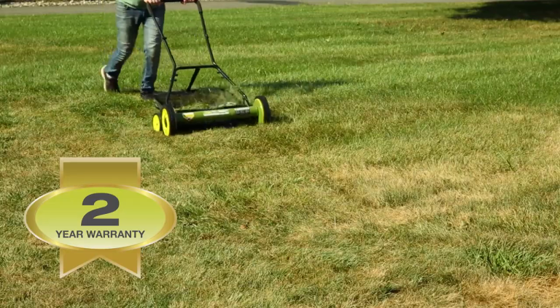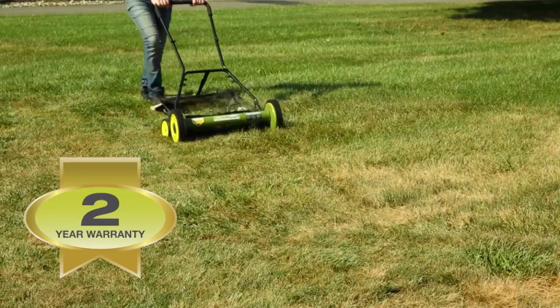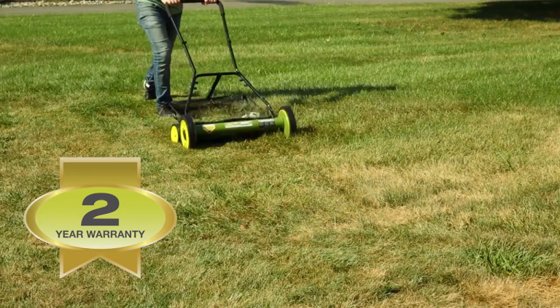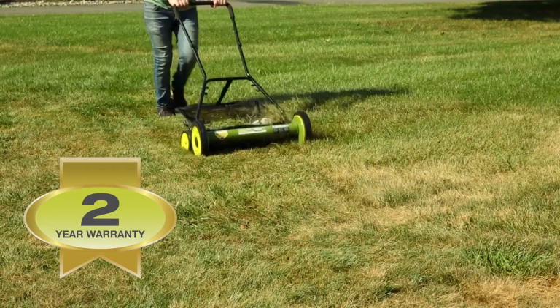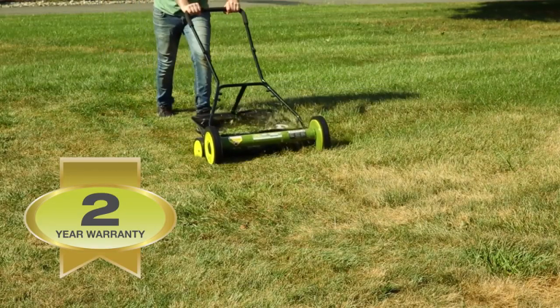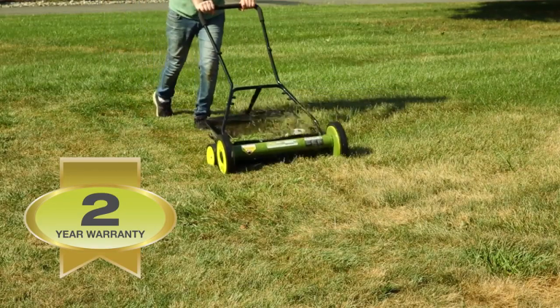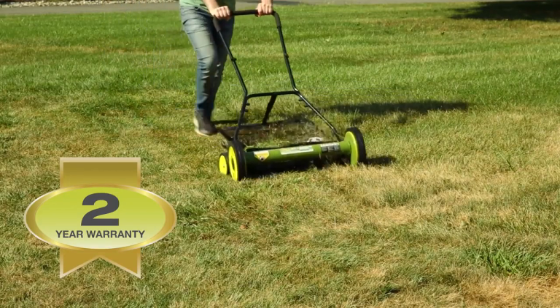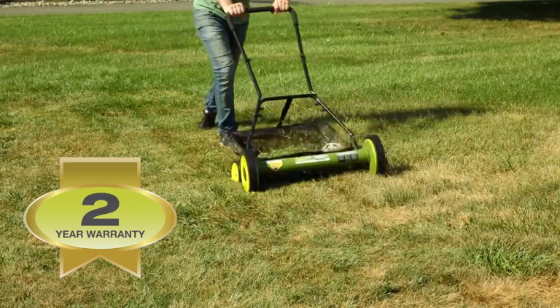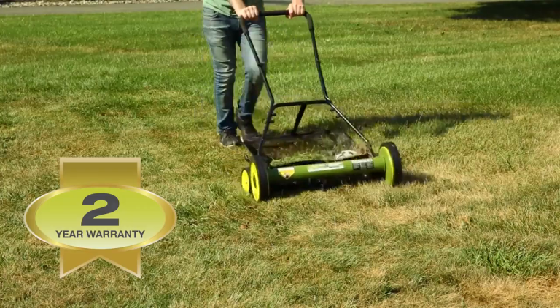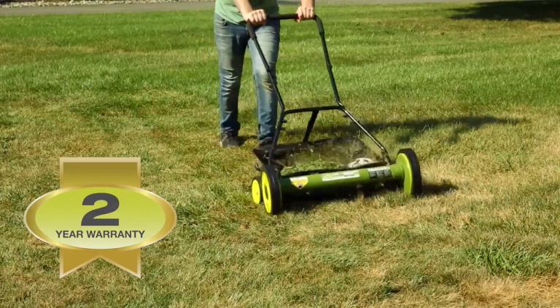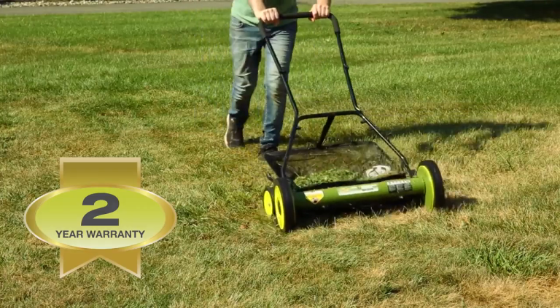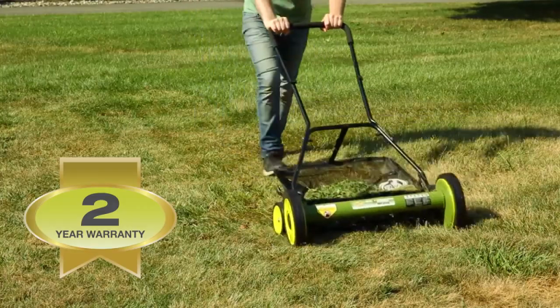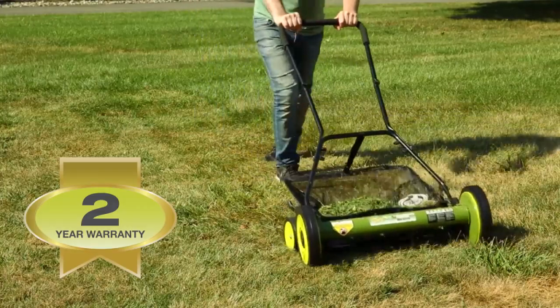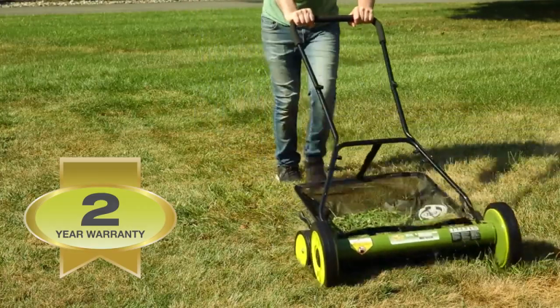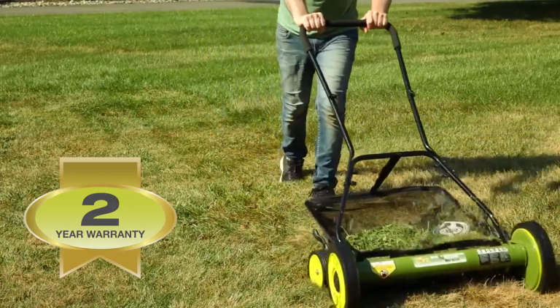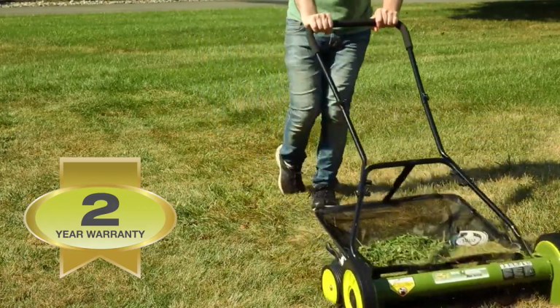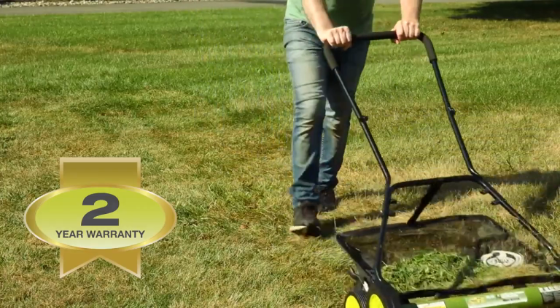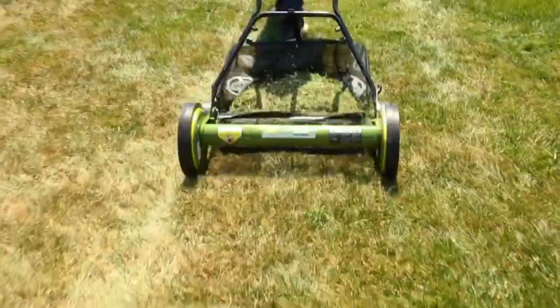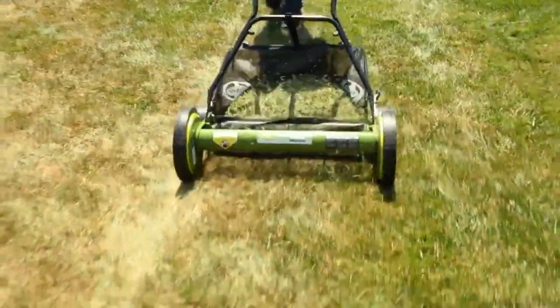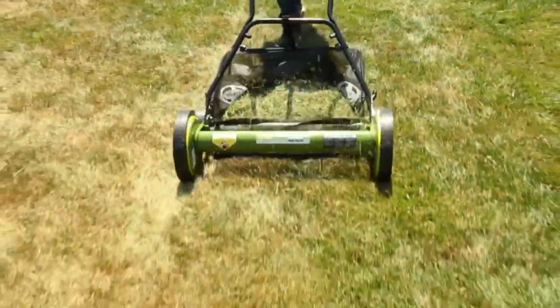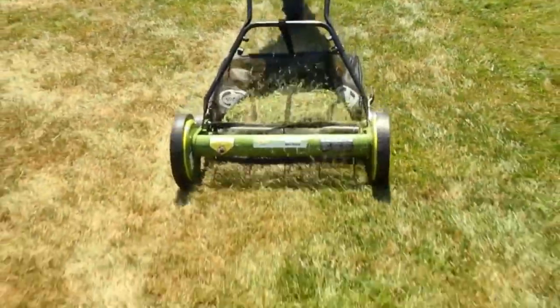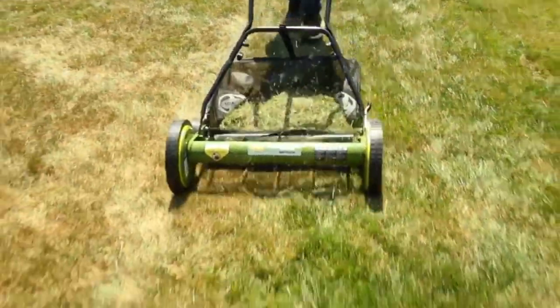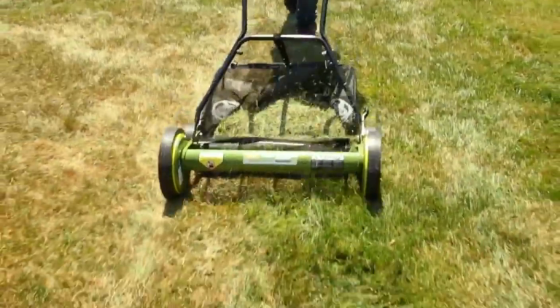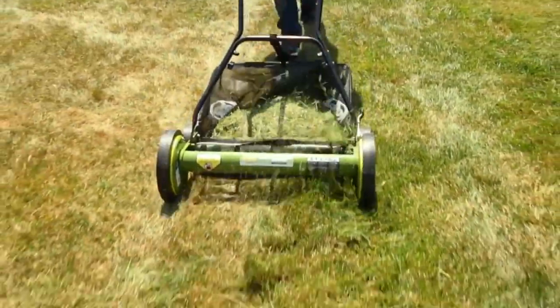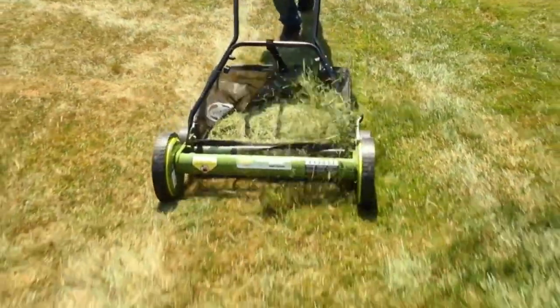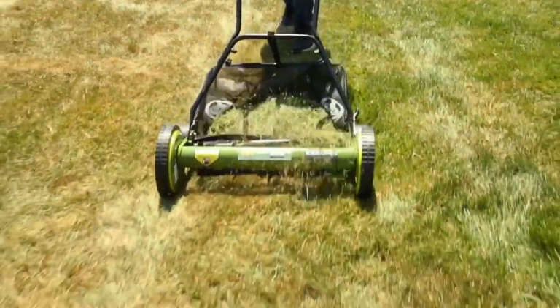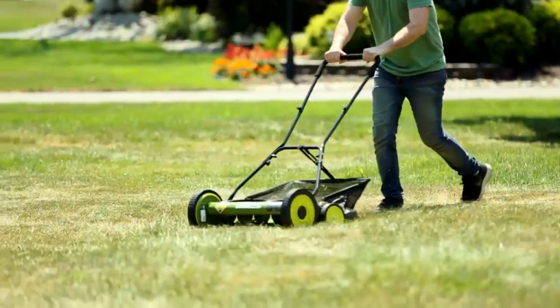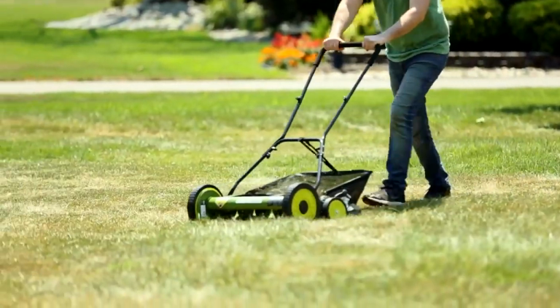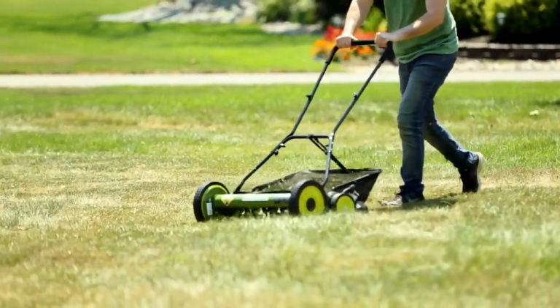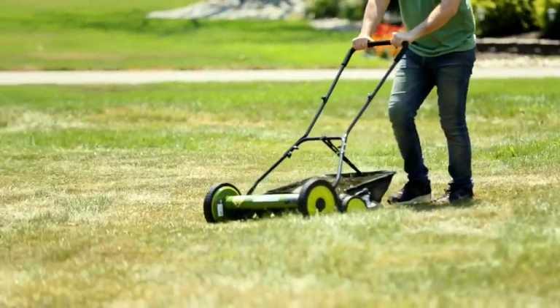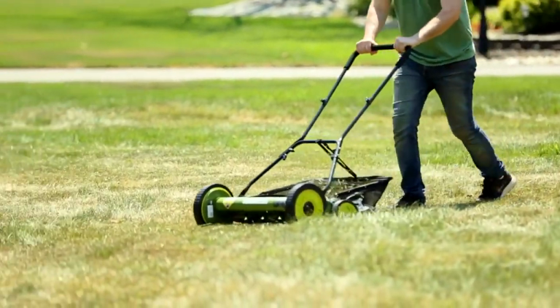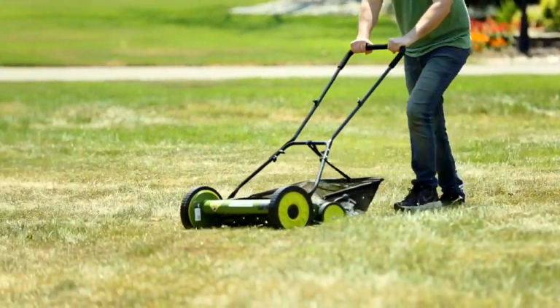Mojo is maintenance-free and comes with a full 2-year warranty to ensure reliability season after season. So say goodbye to gas, oil, noxious fumes, and costly tune-ups, and go with Joe.